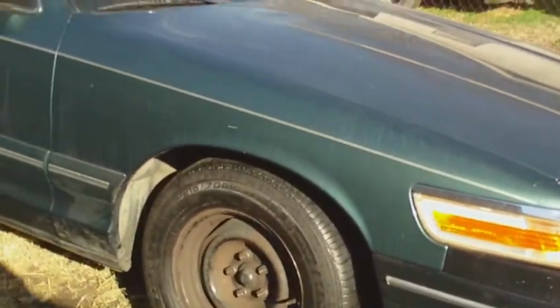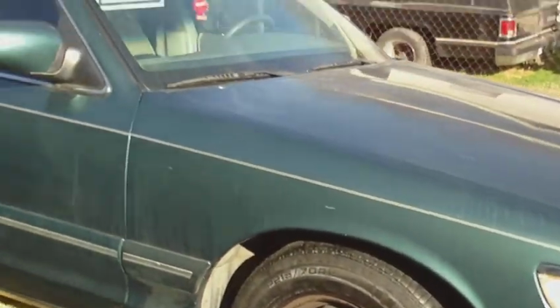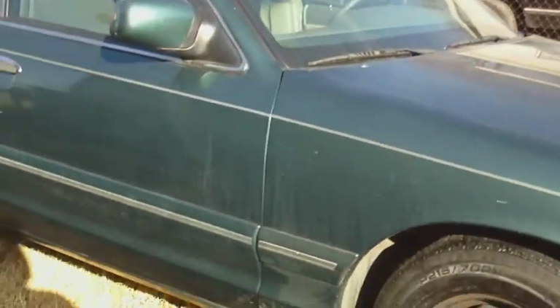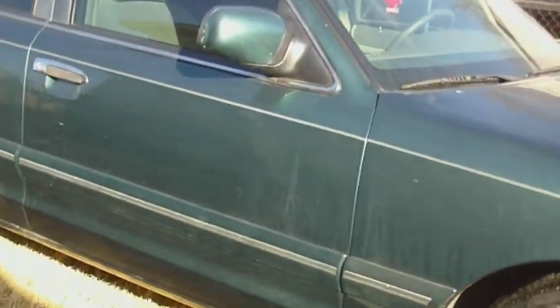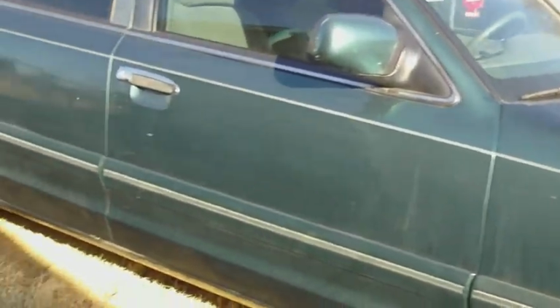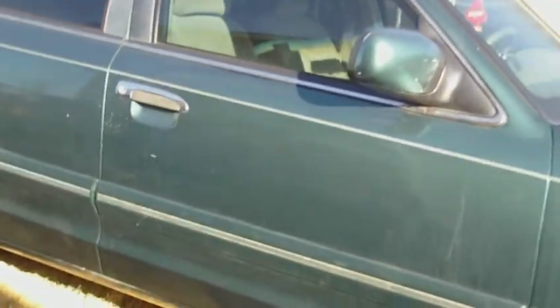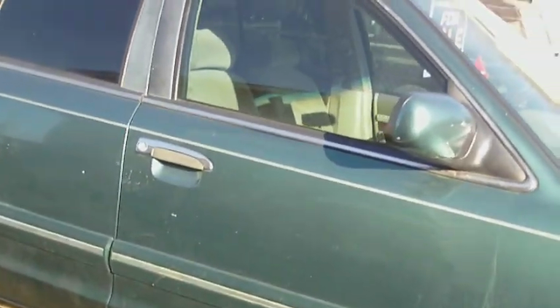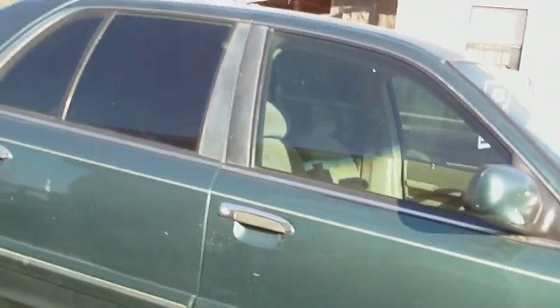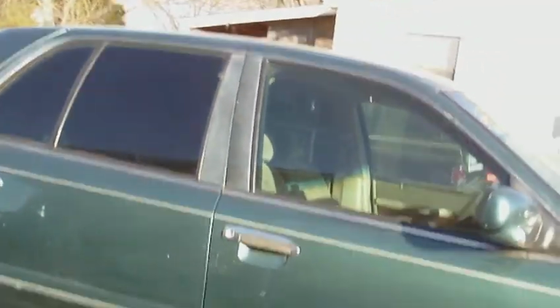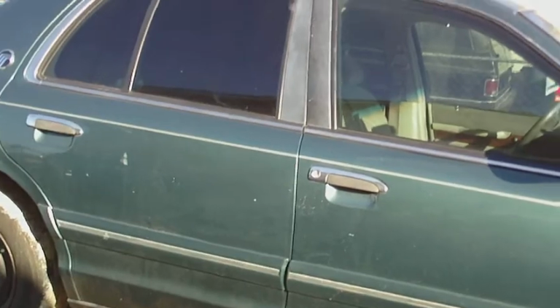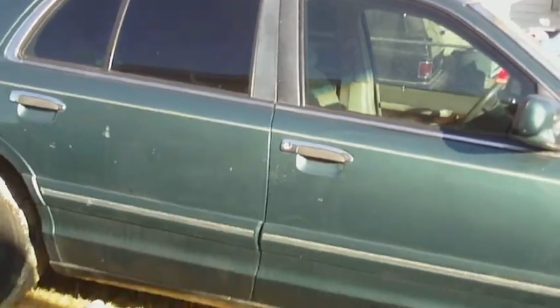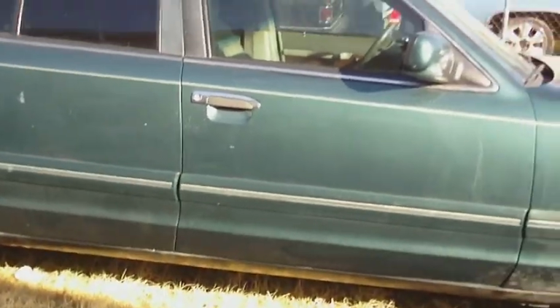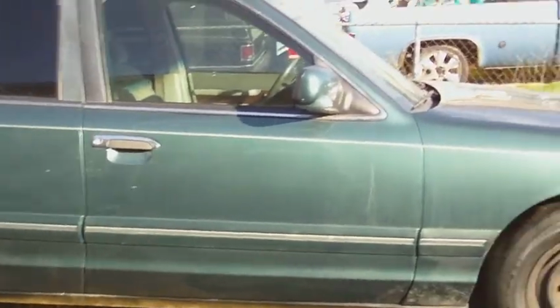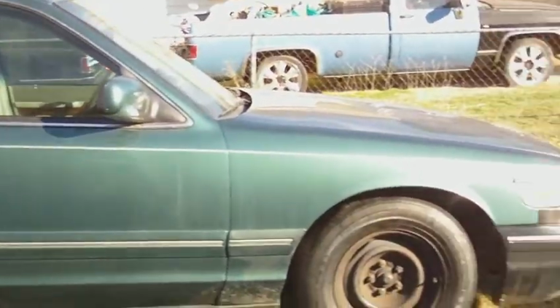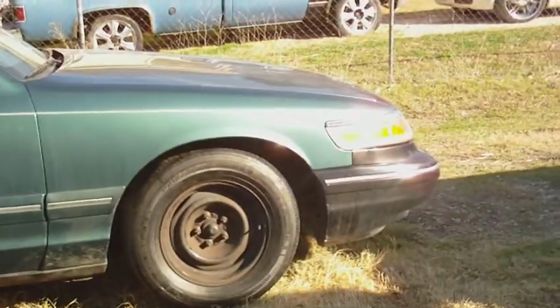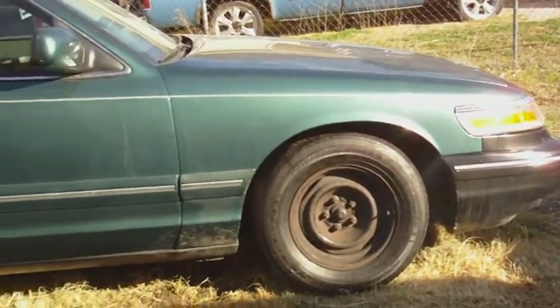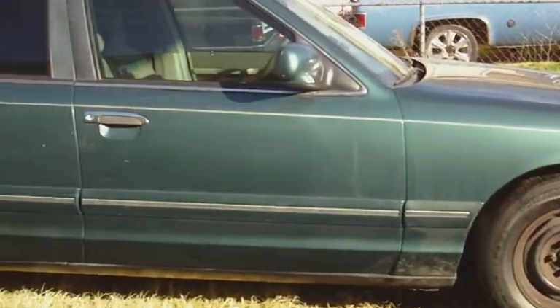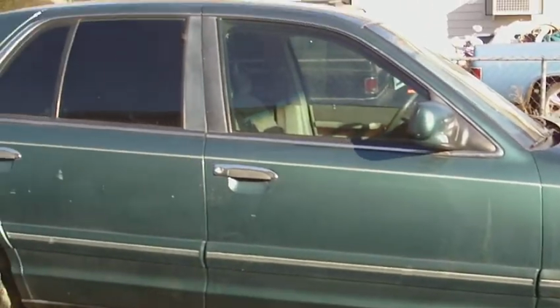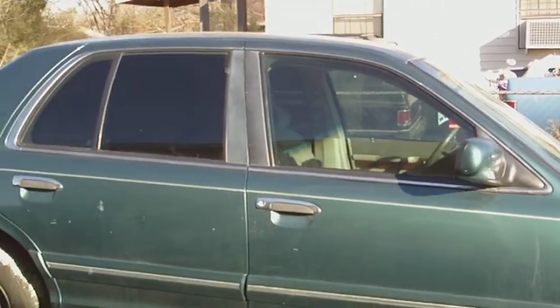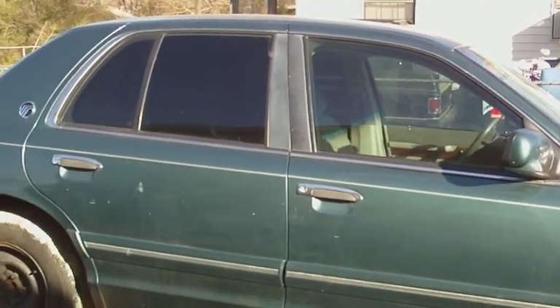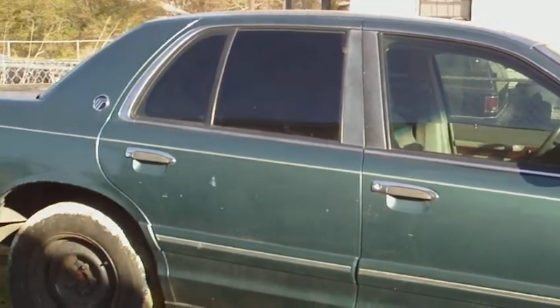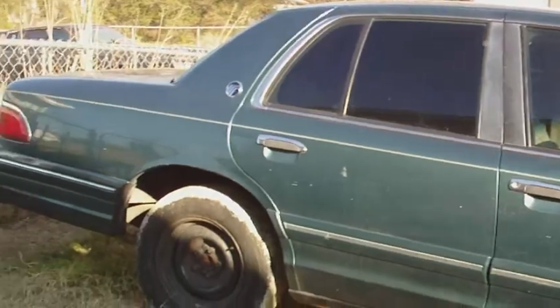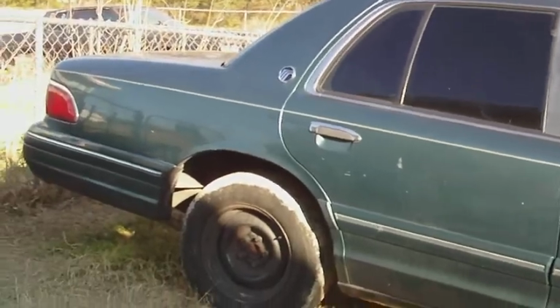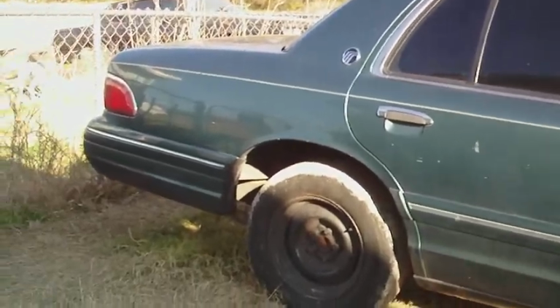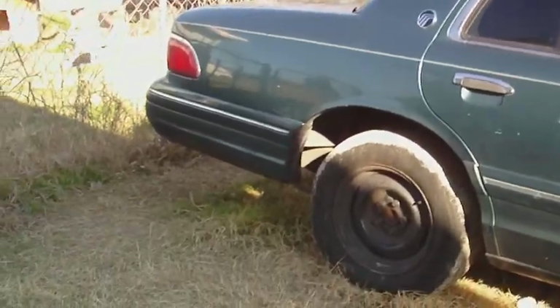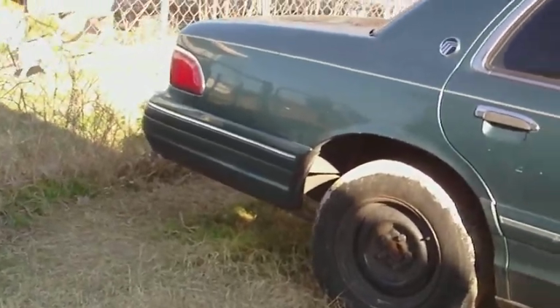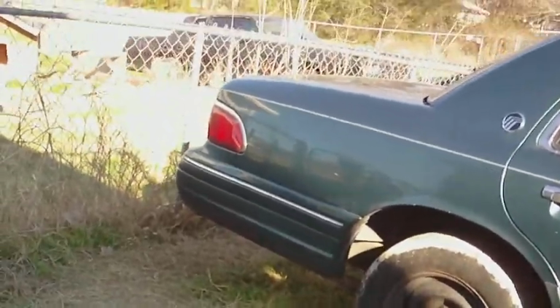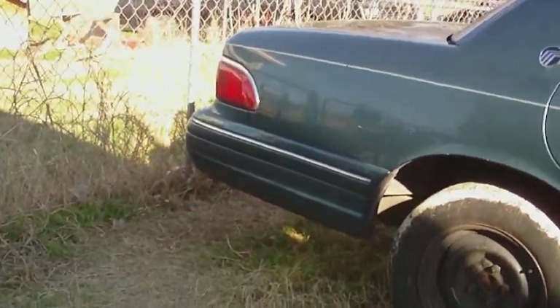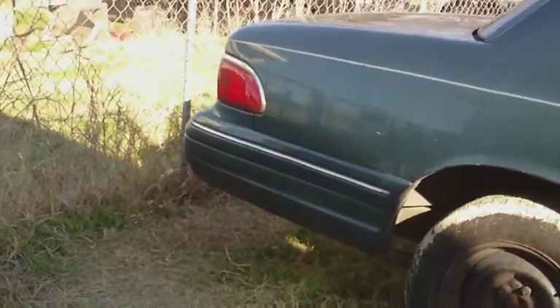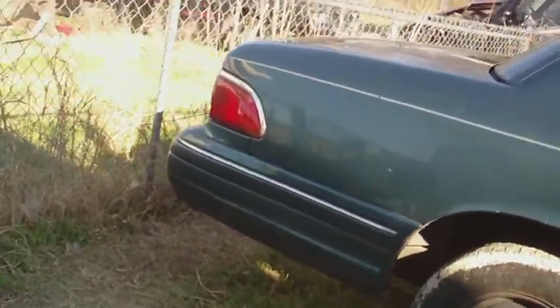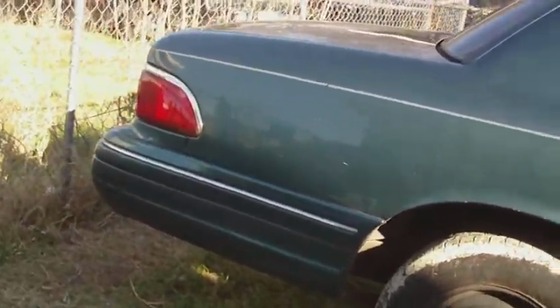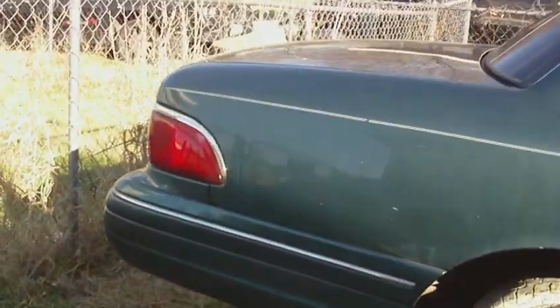I'm trying to get a thousand for it. When I got it, I bought a brand new battery for it and a brand new tire — all that type of stuff.